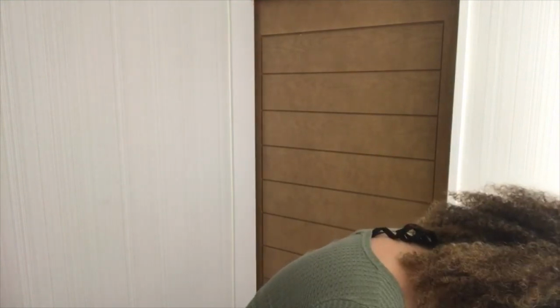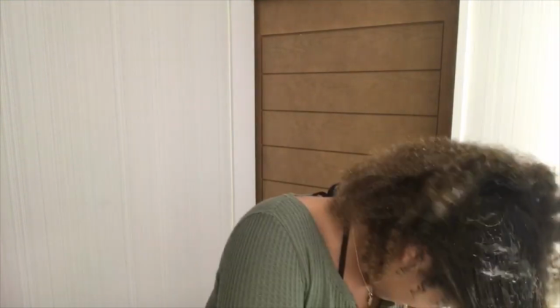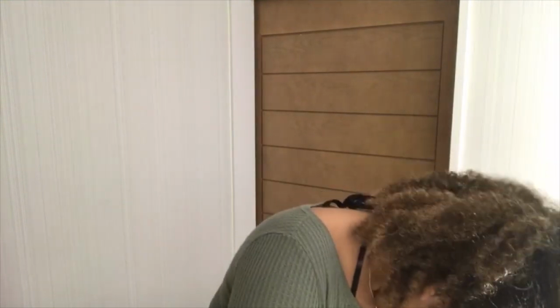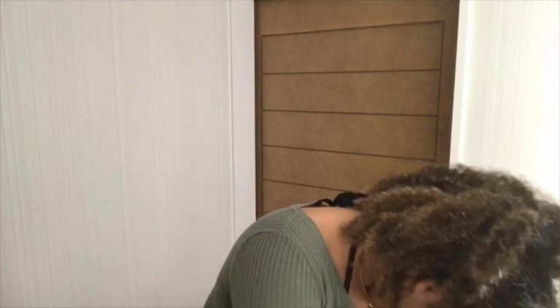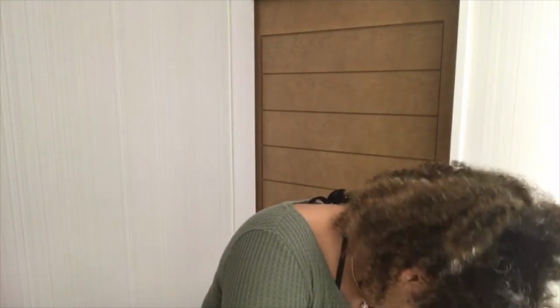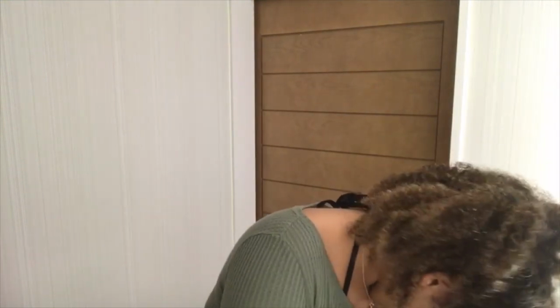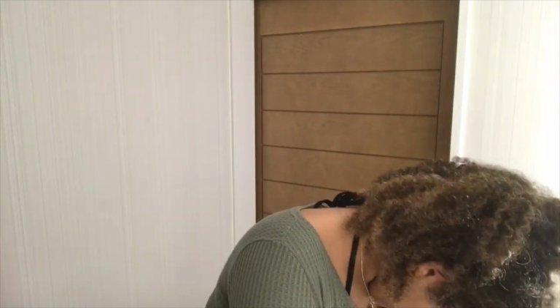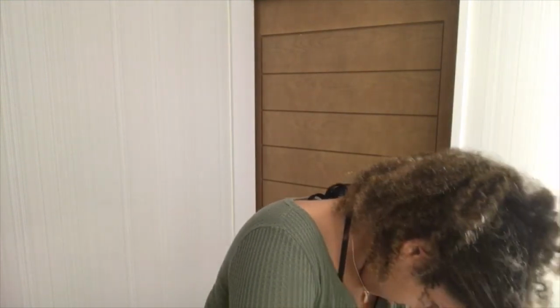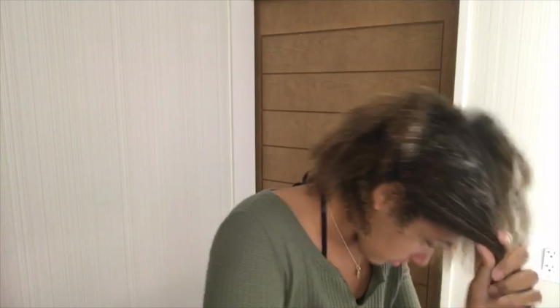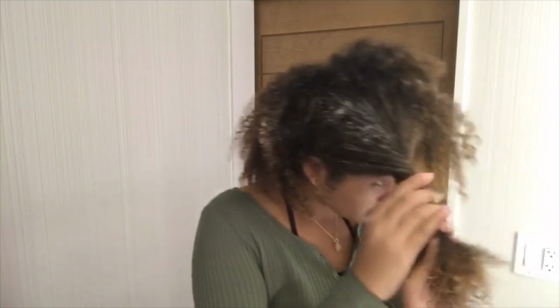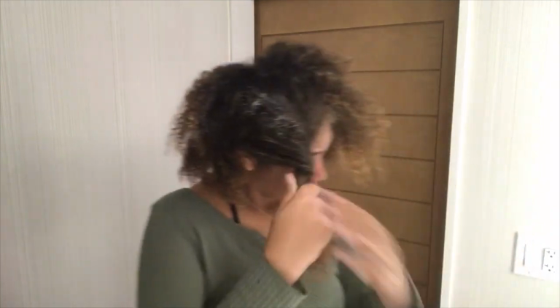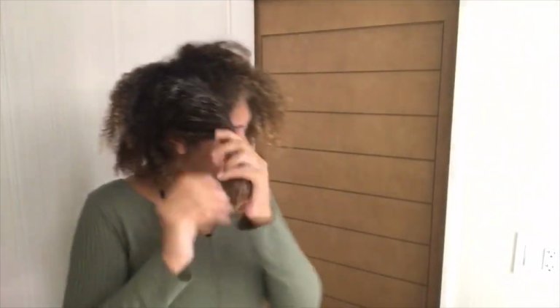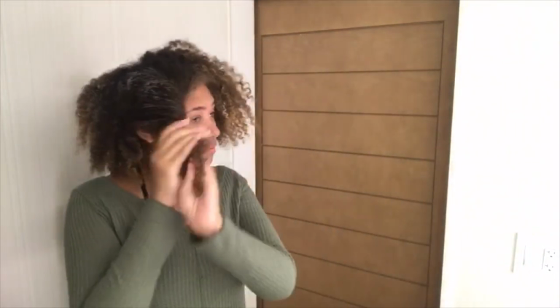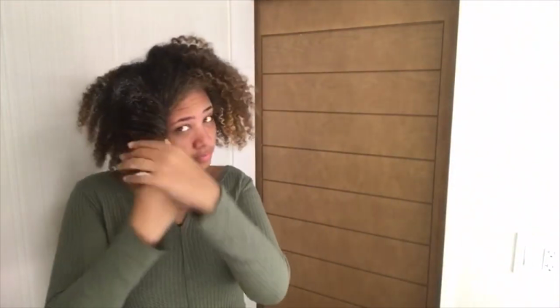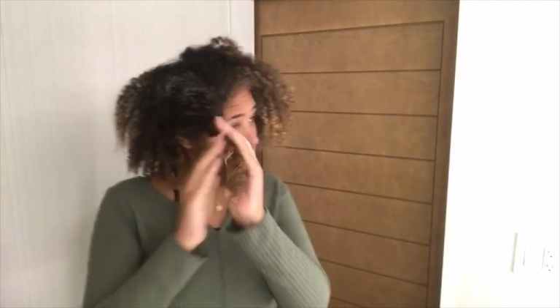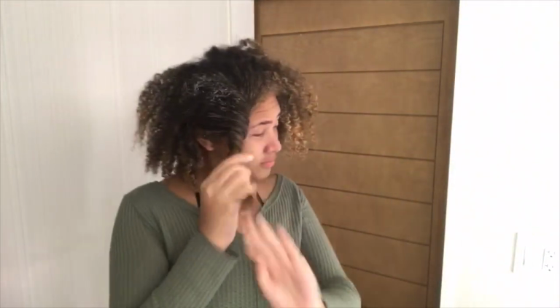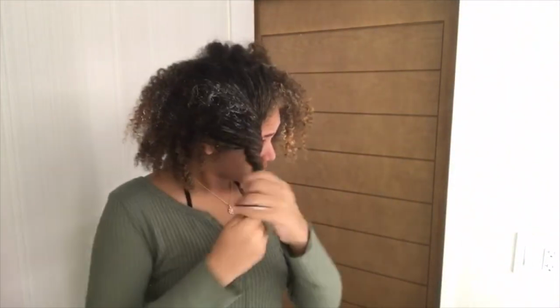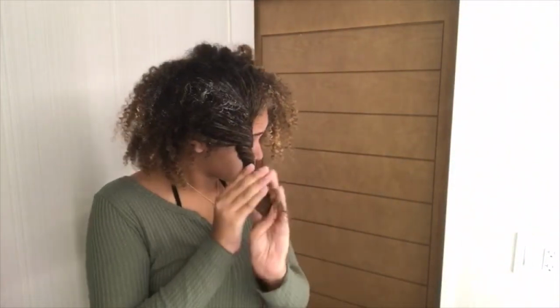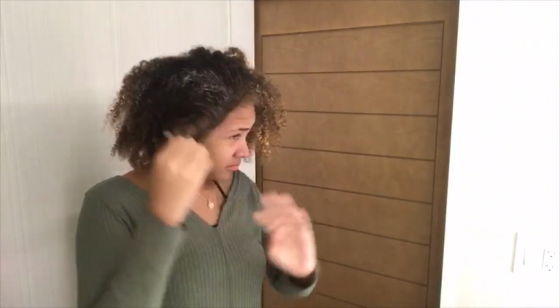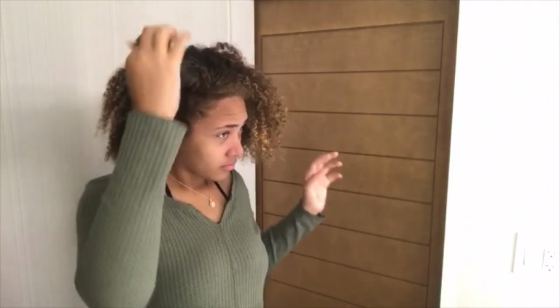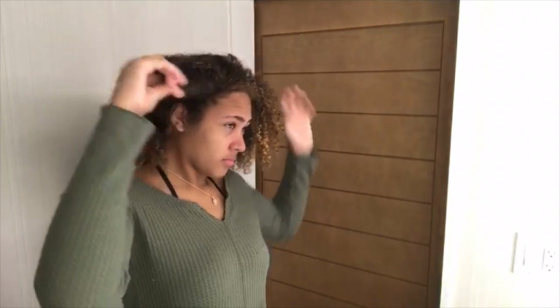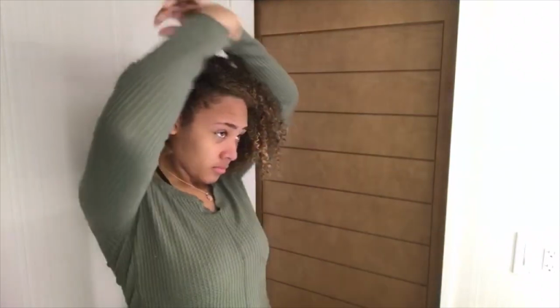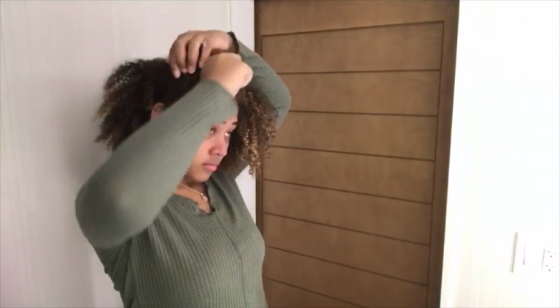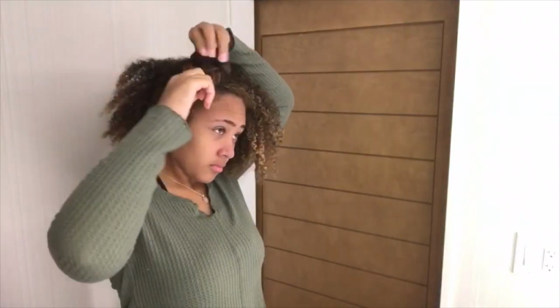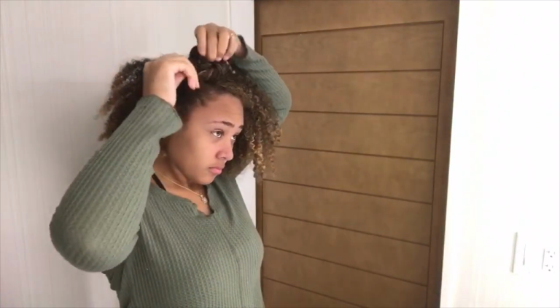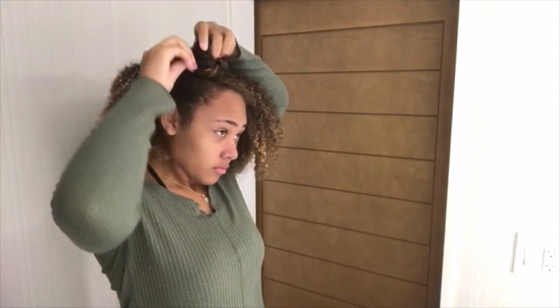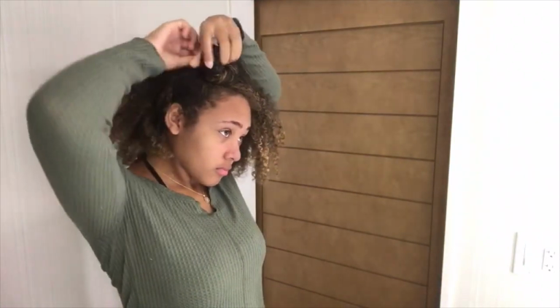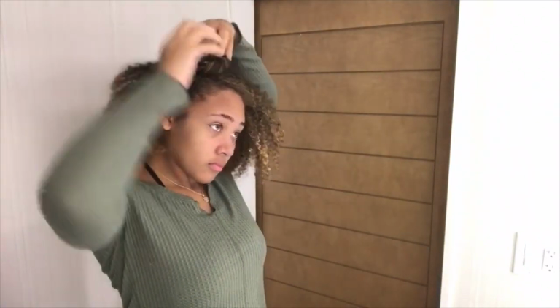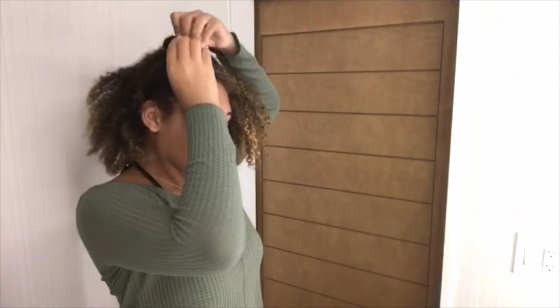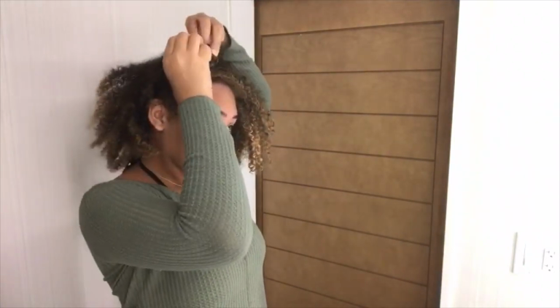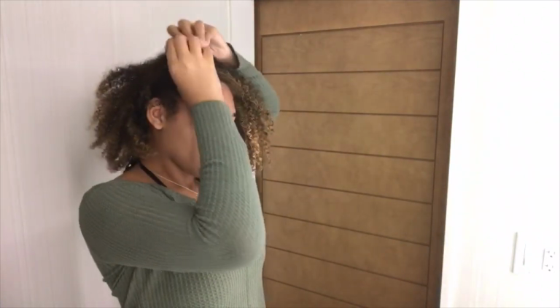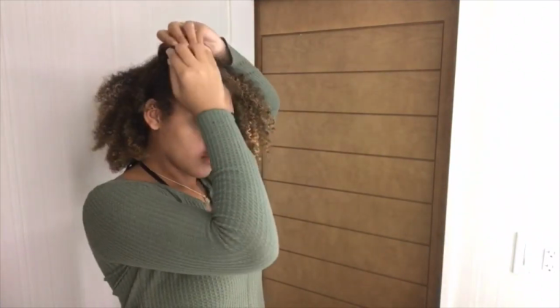Then I'm going to twist my hair up in a bun just so it can be out of my face, retain the conditioner, and keep it together until I'm ready to take it down and wash it.